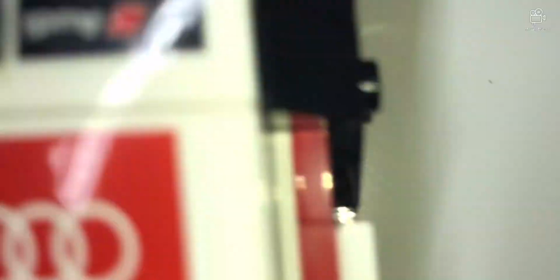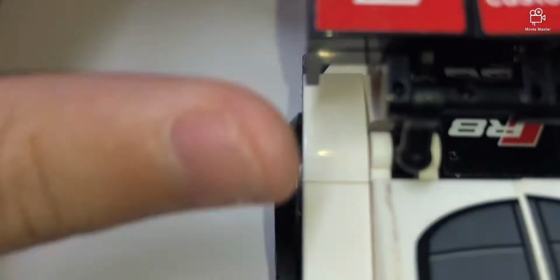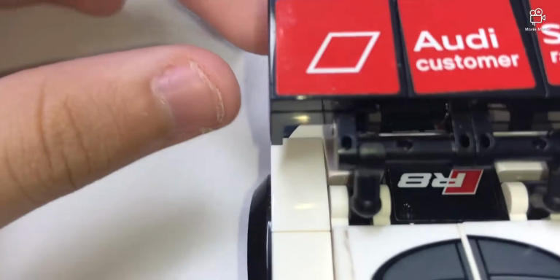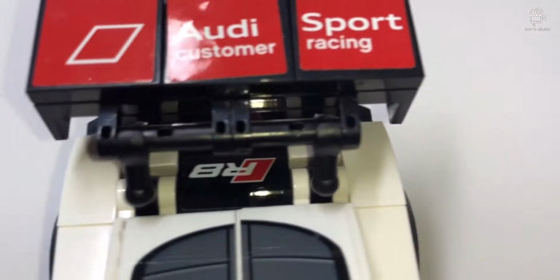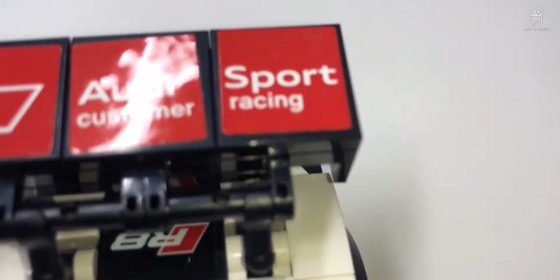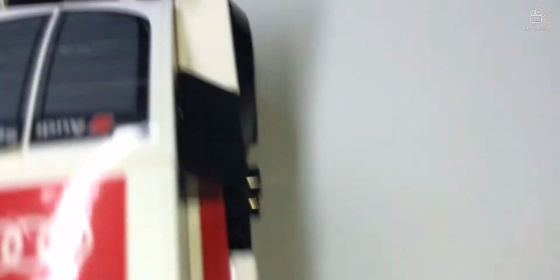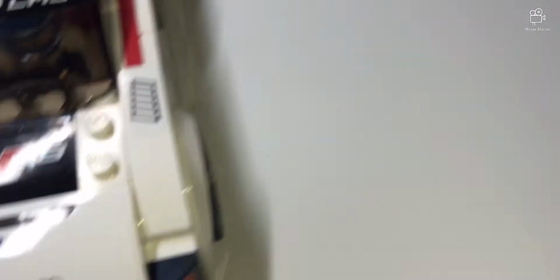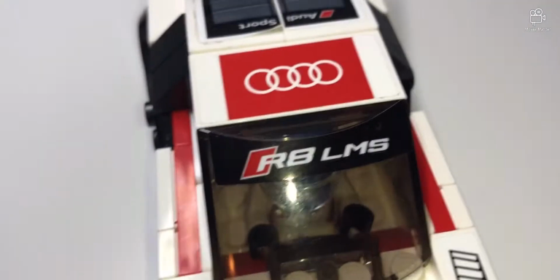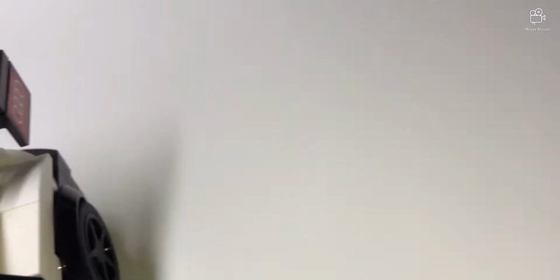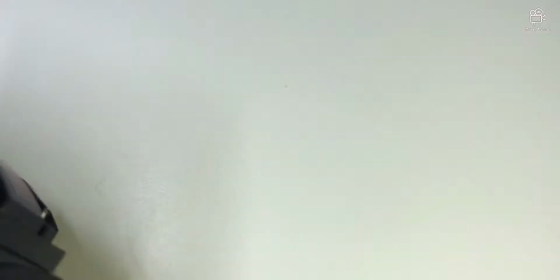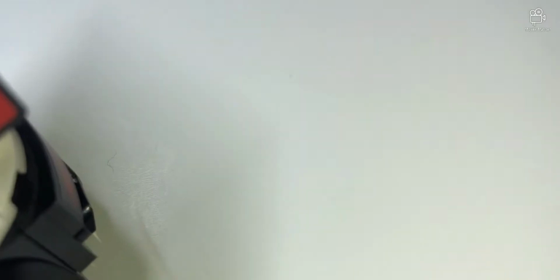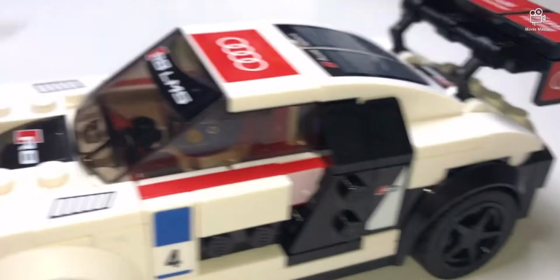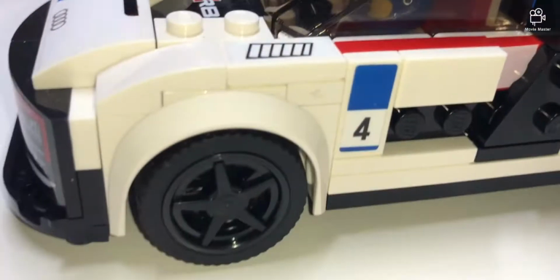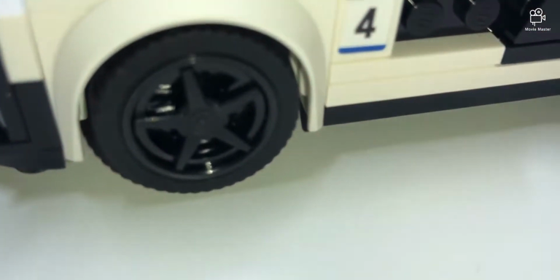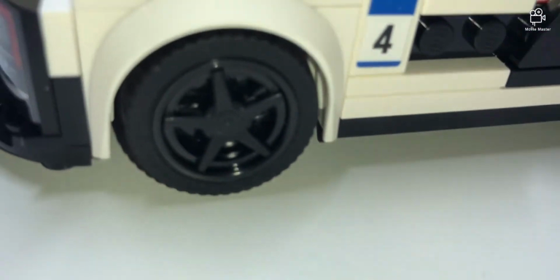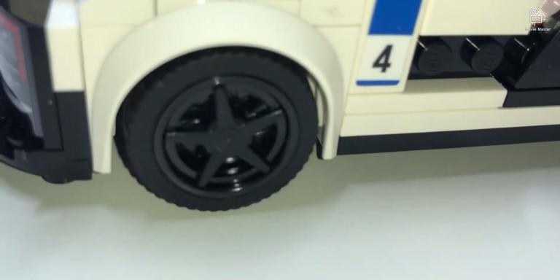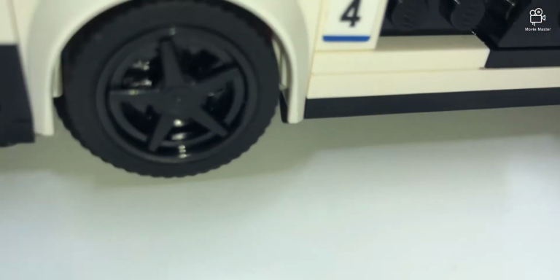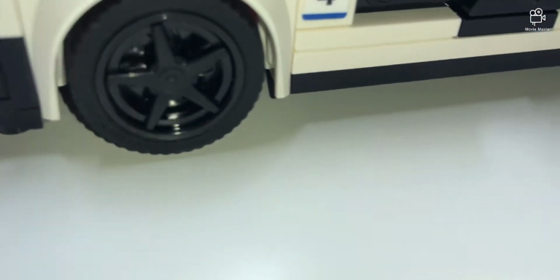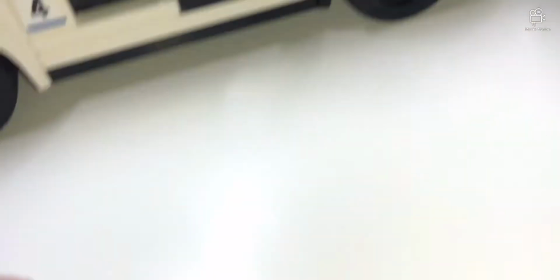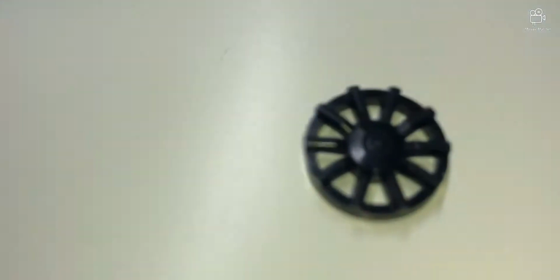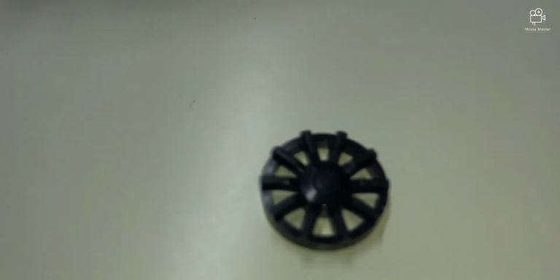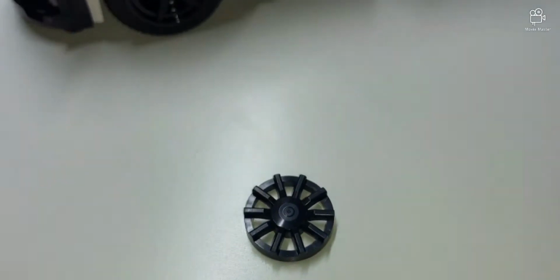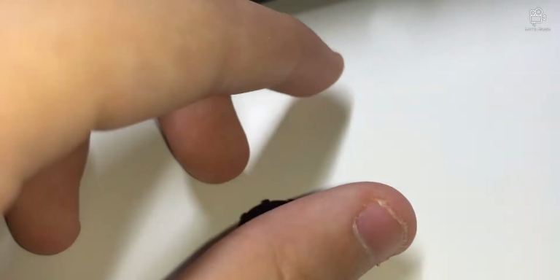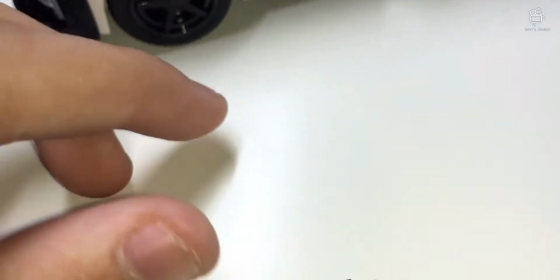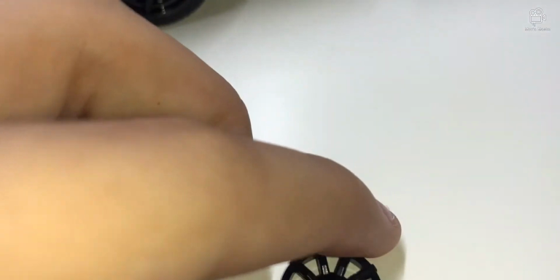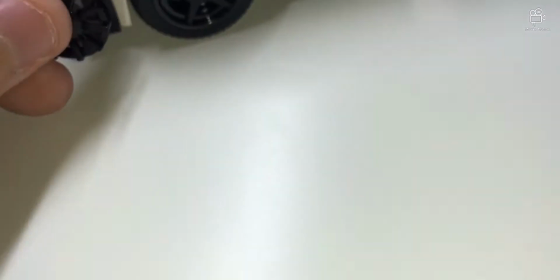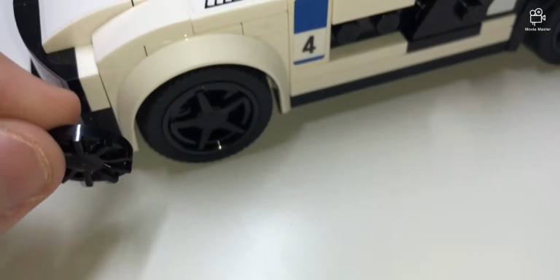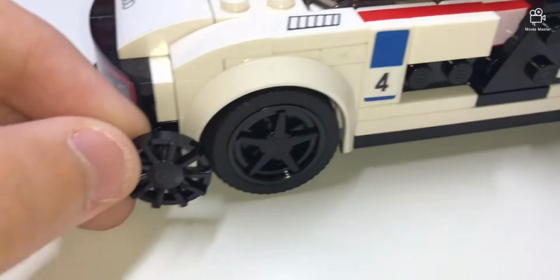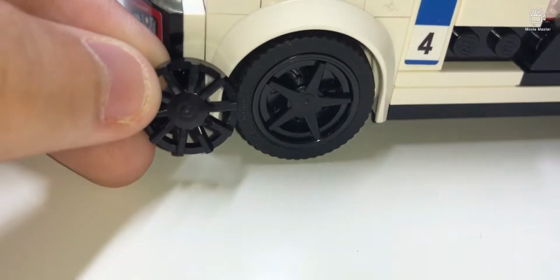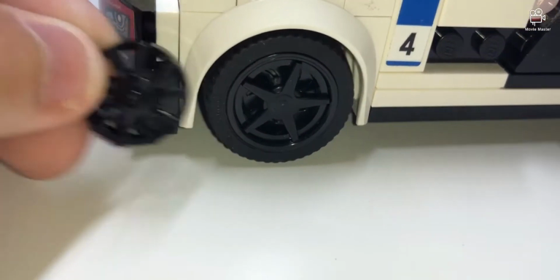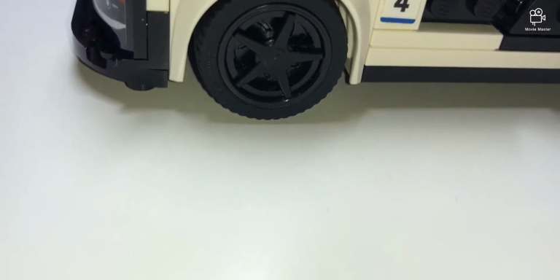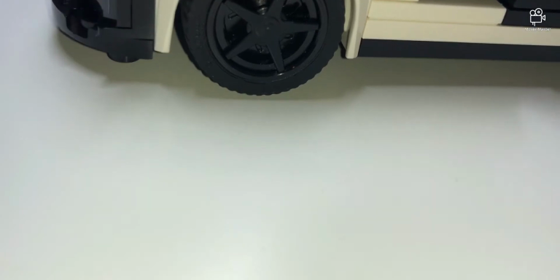There are Audi racing logos — basically a lot of really nice details. It also has exchangeable rims. You can see there's a little difference between them when you put them side by side.